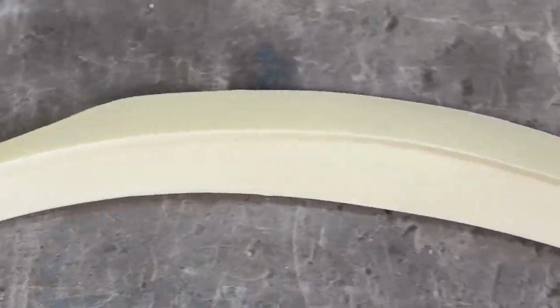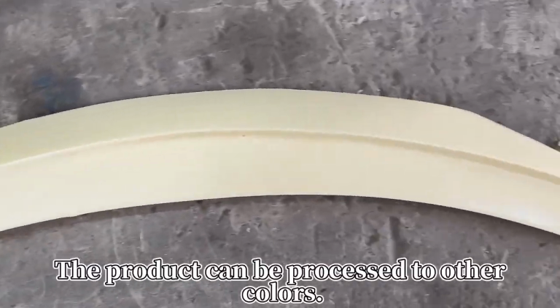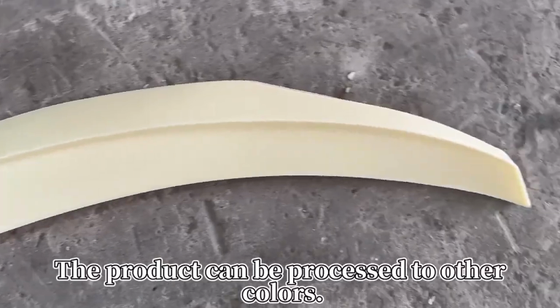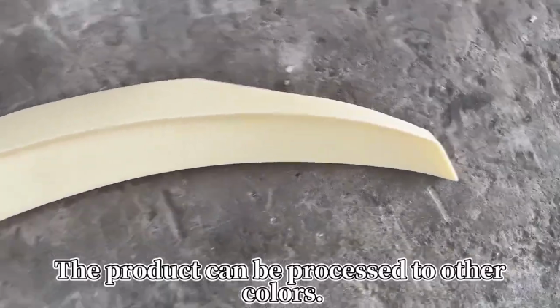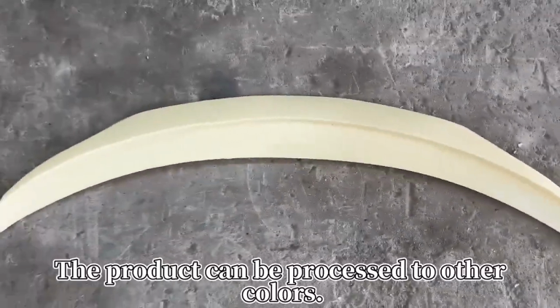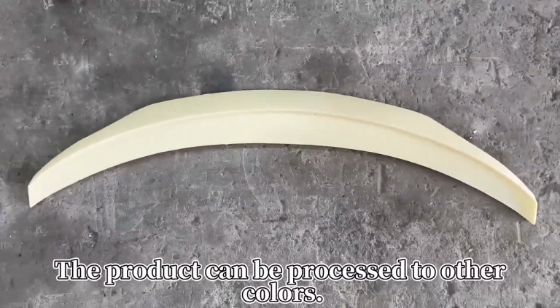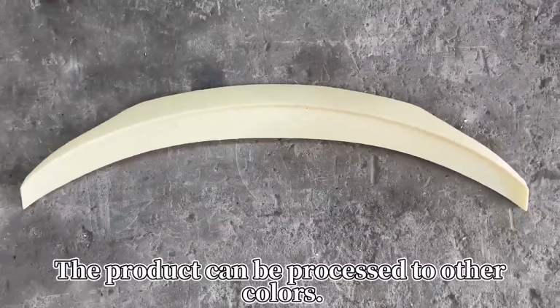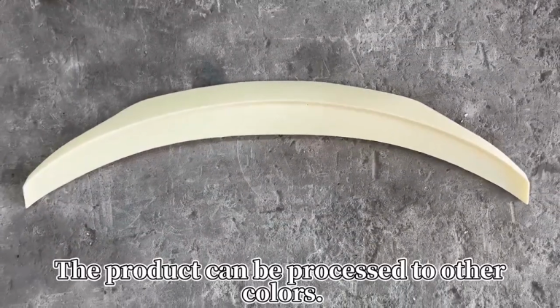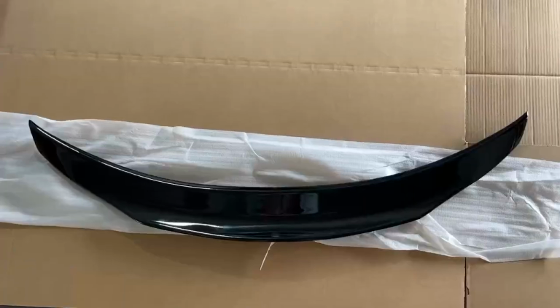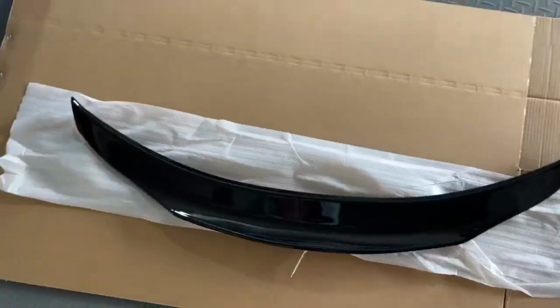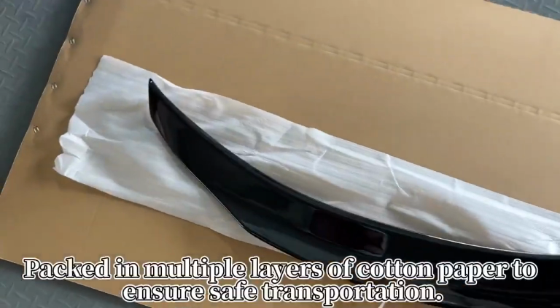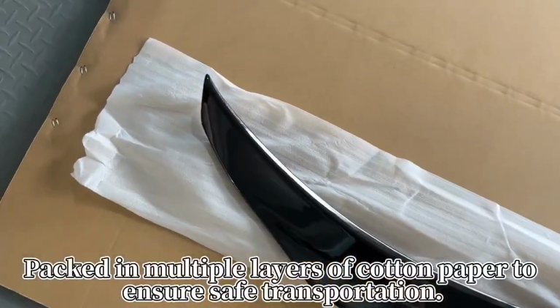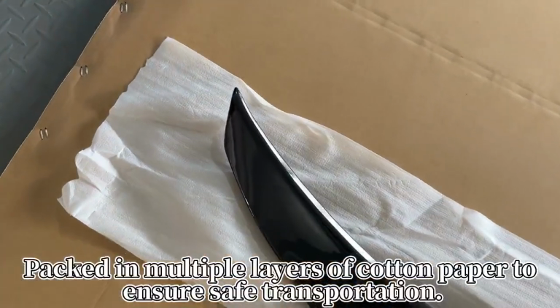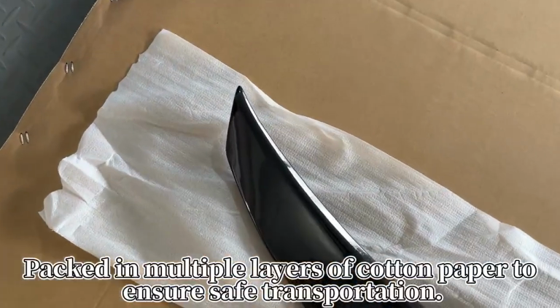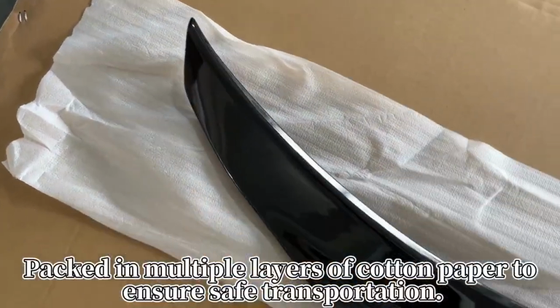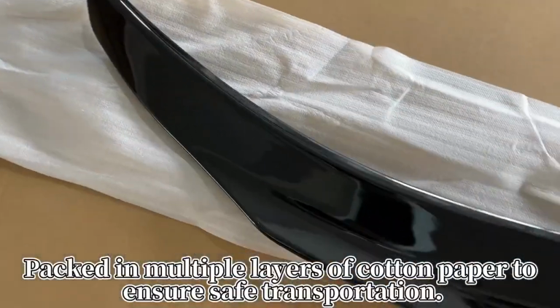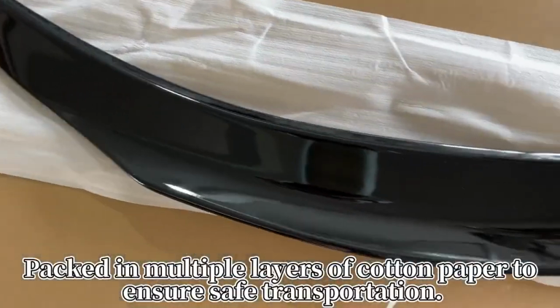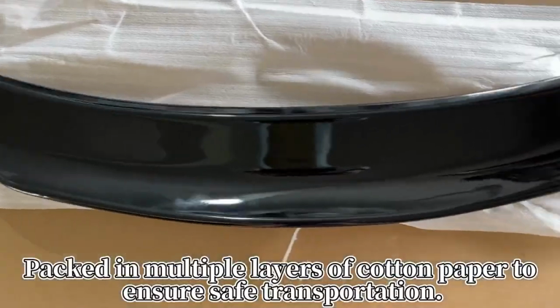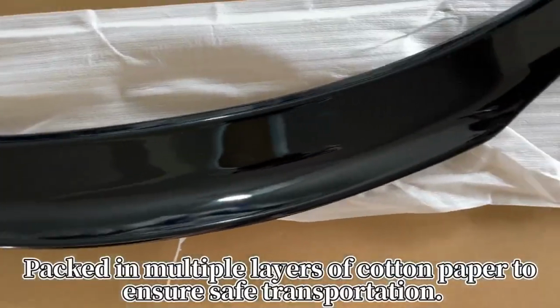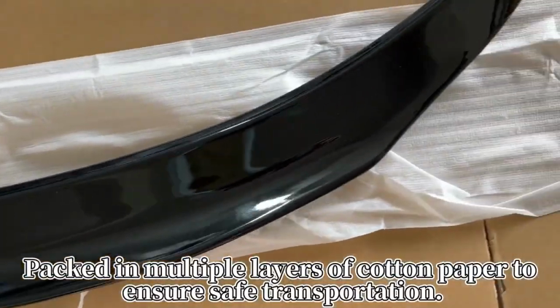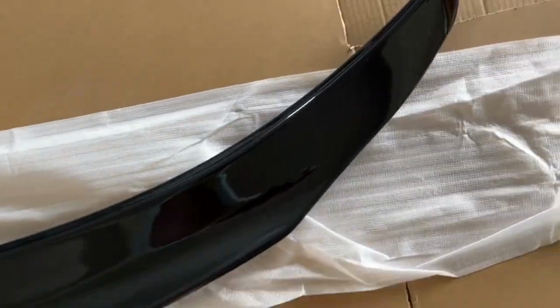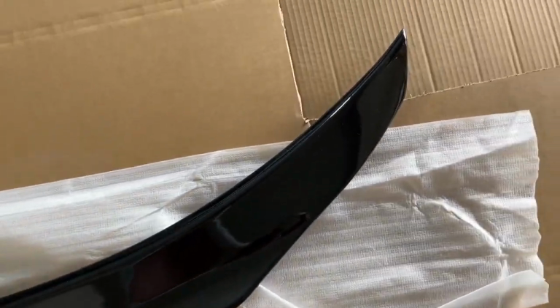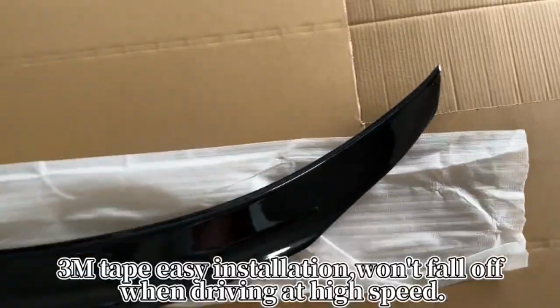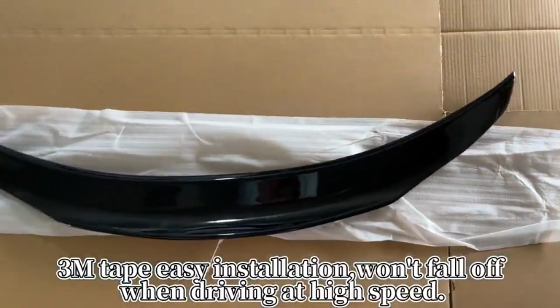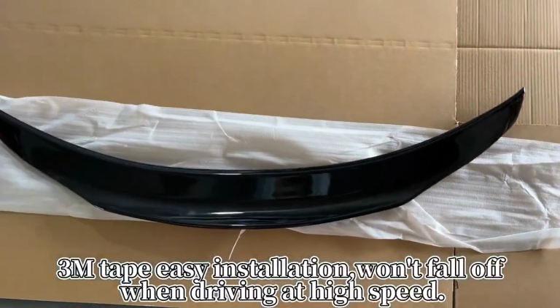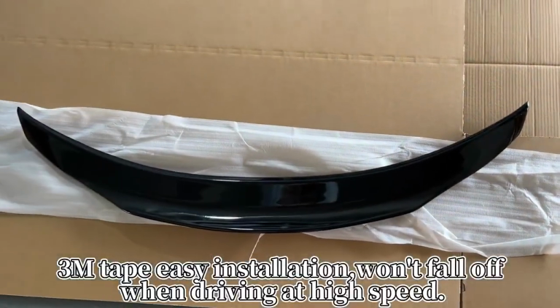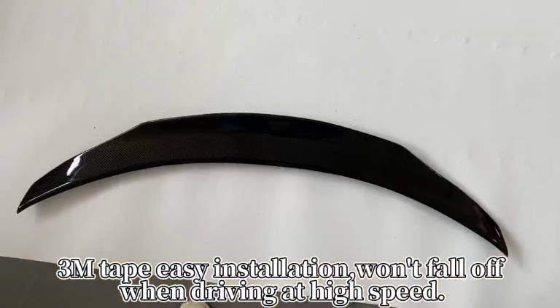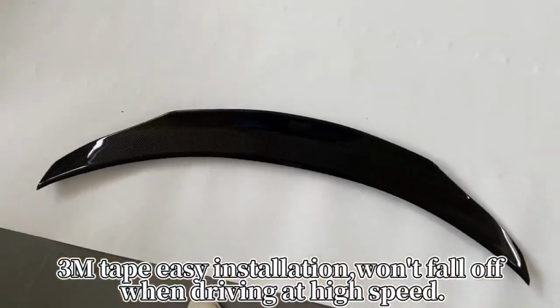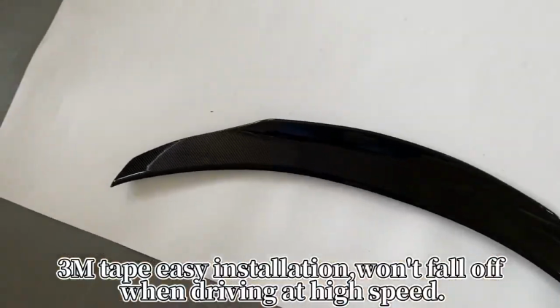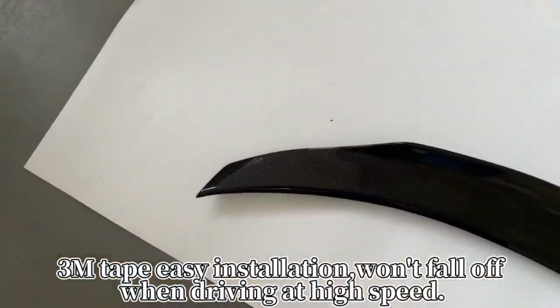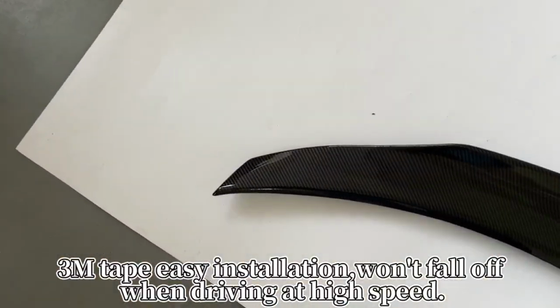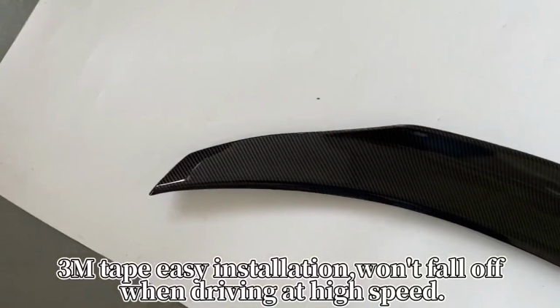The product can be processed to other colors. Packed in multiple layers of cotton paper to ensure safe transportation. 3M tape easy installation — won't fall off when driving at high speed.